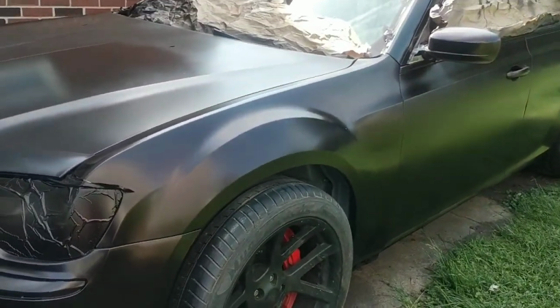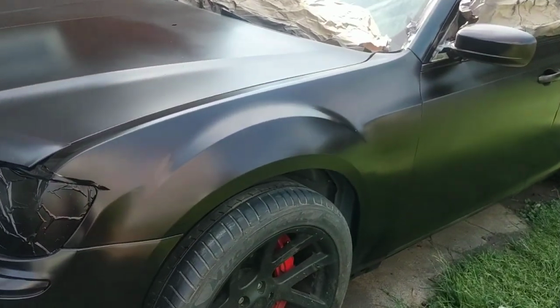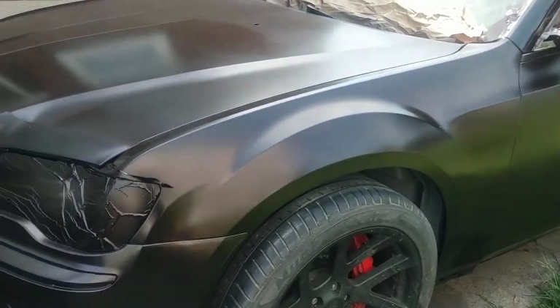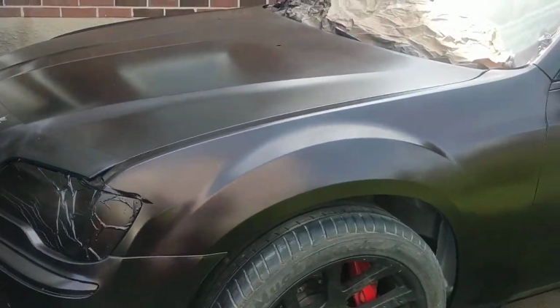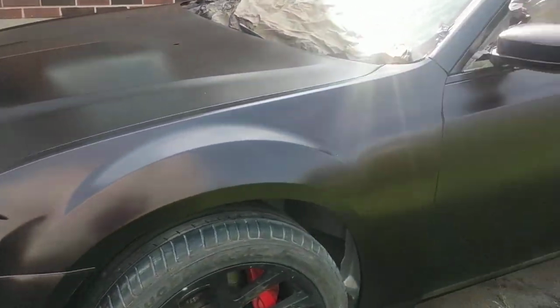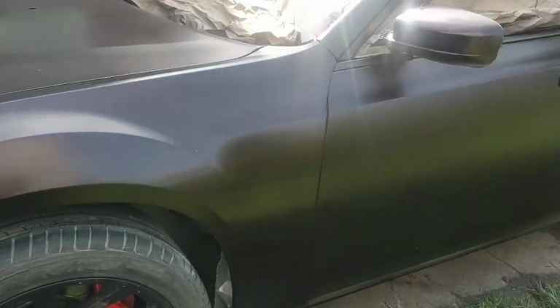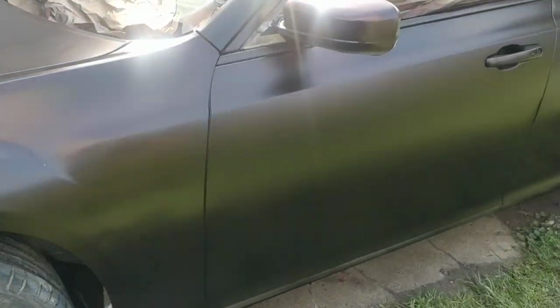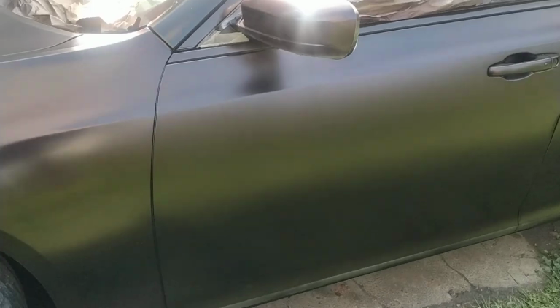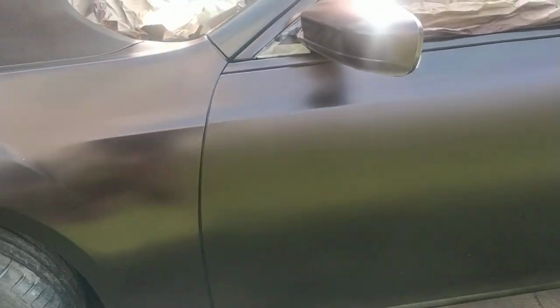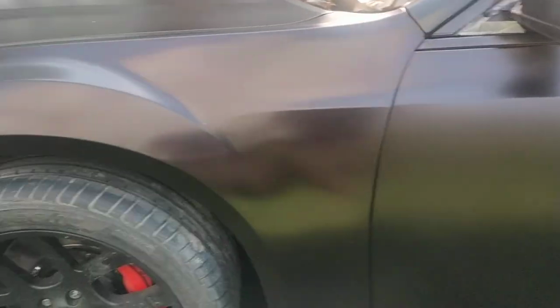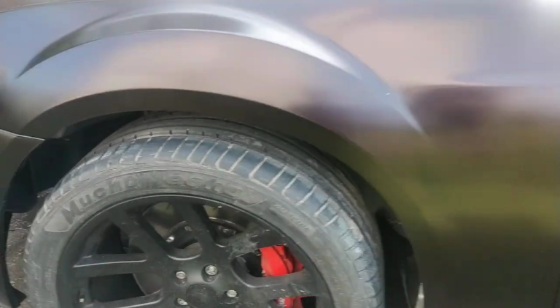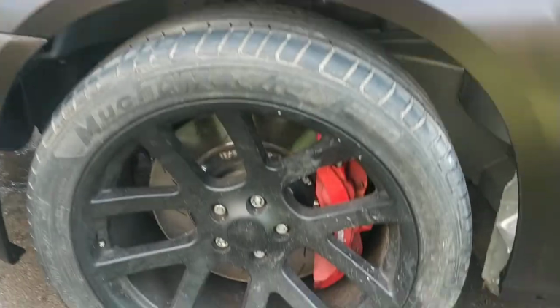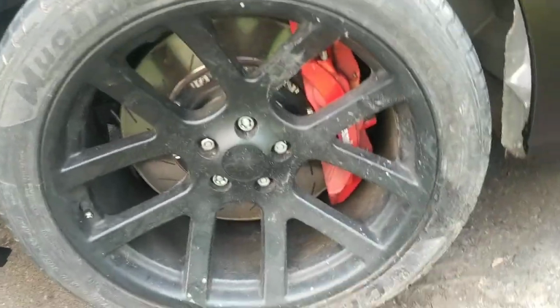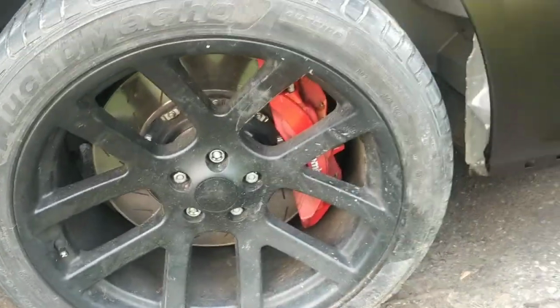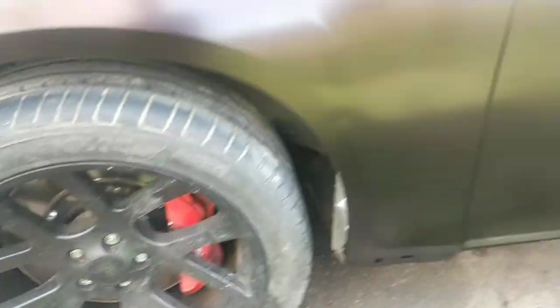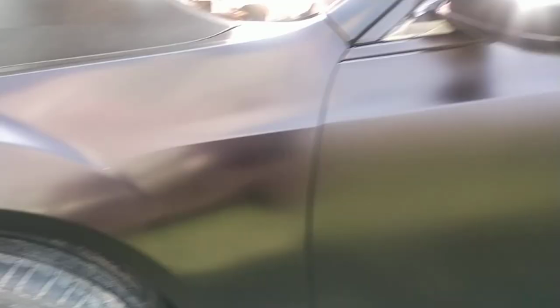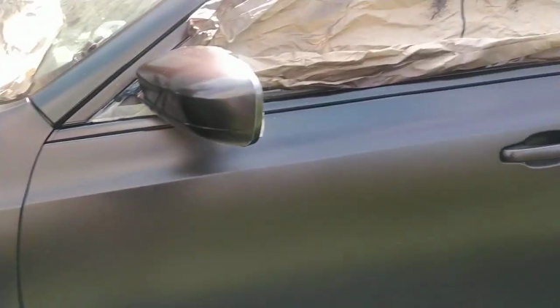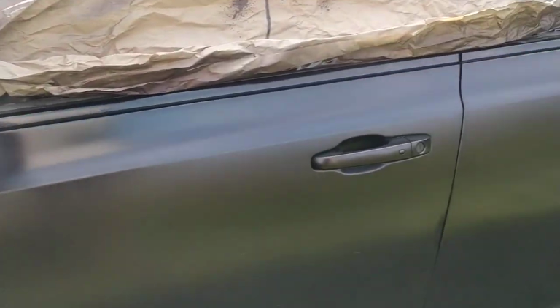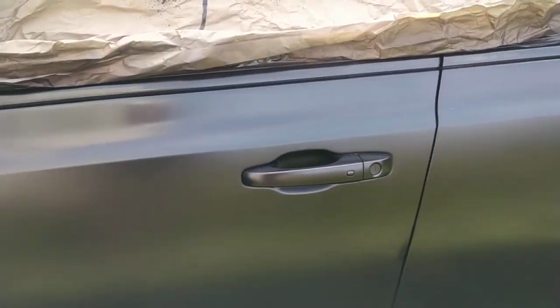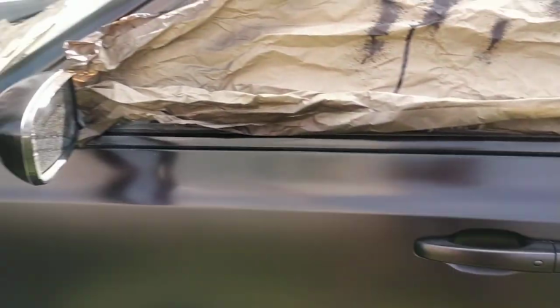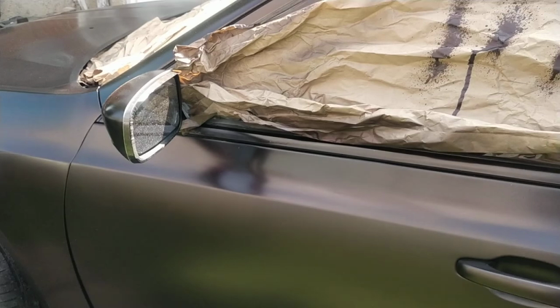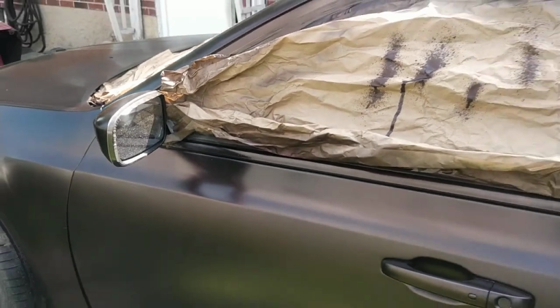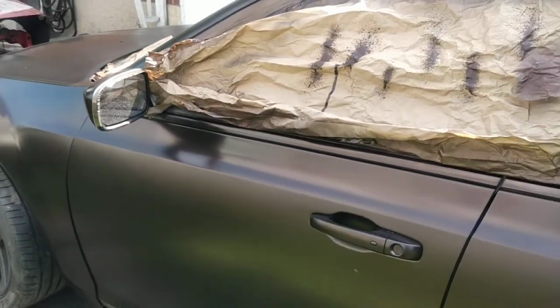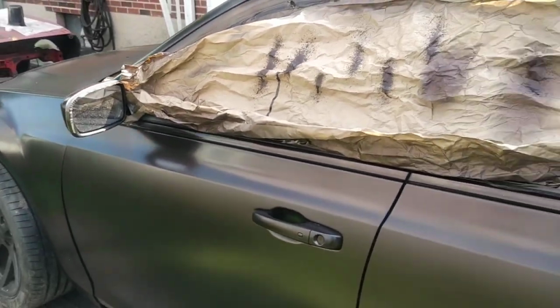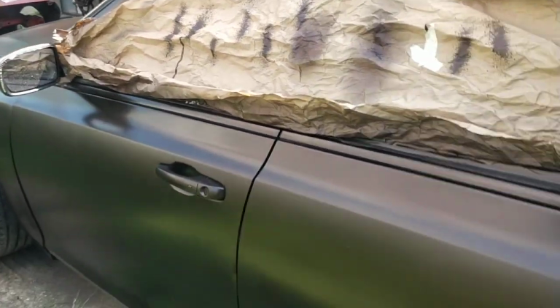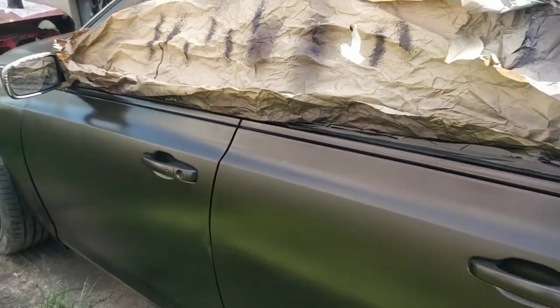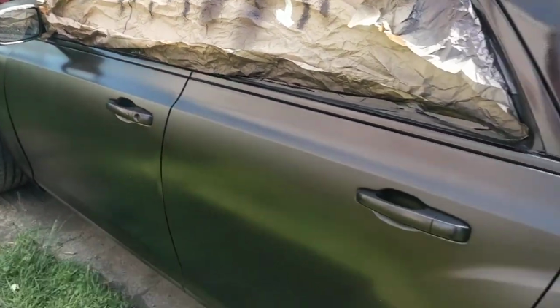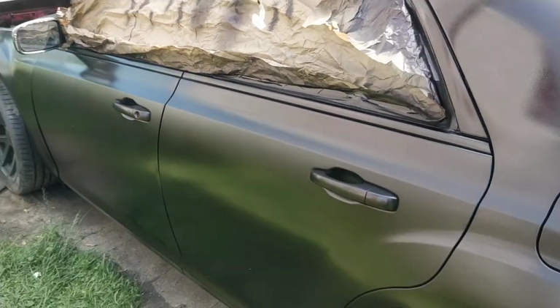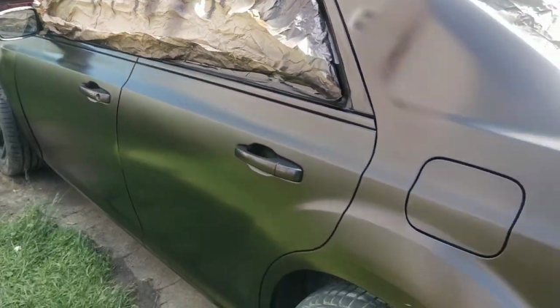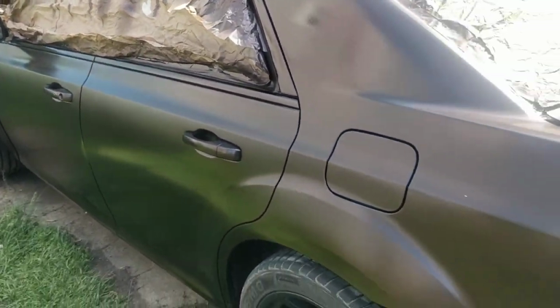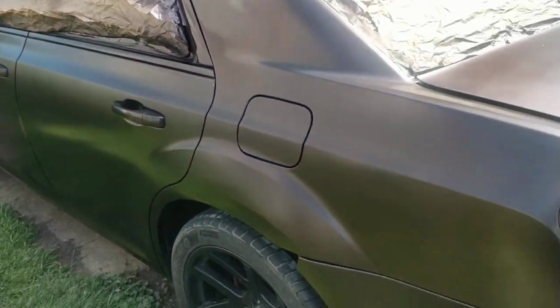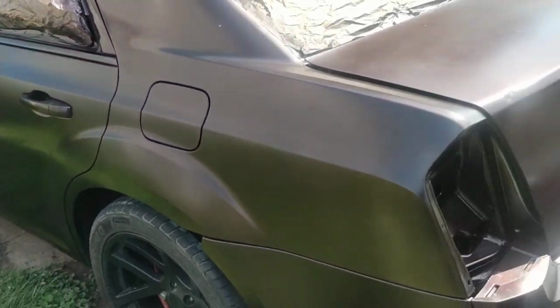Chrysler 300 — I put the six pistons on it. Getting it done.